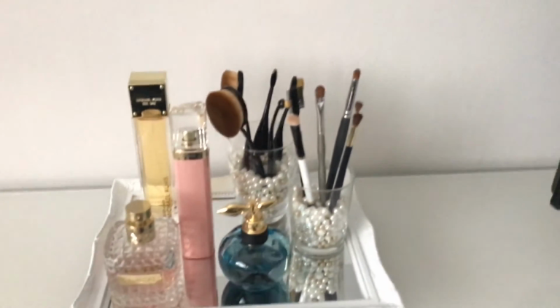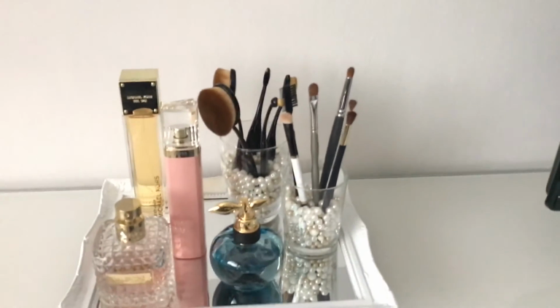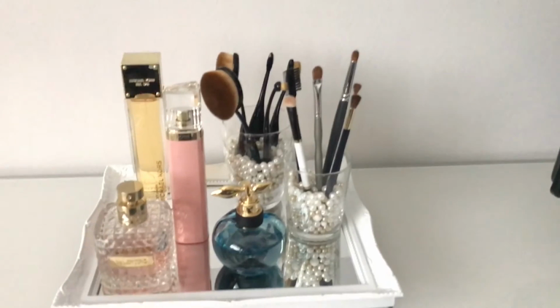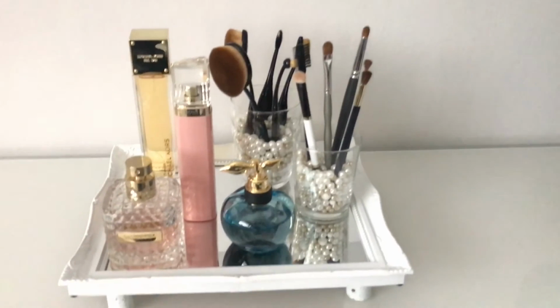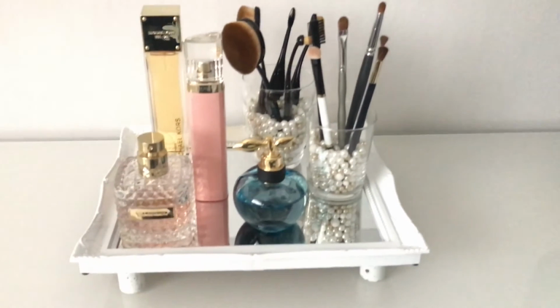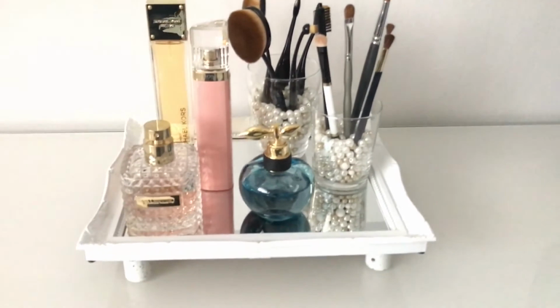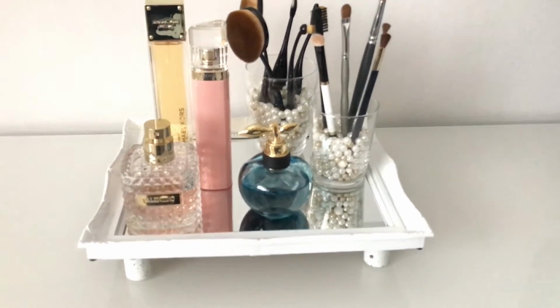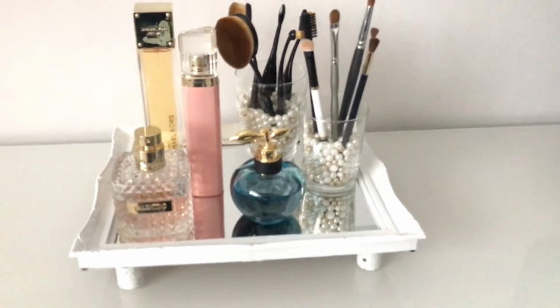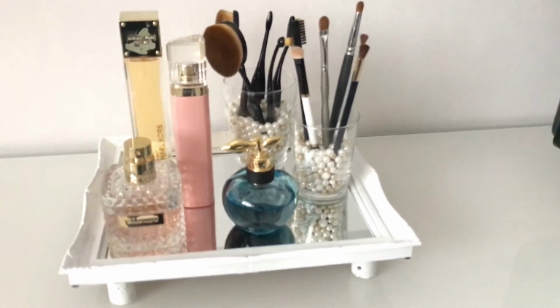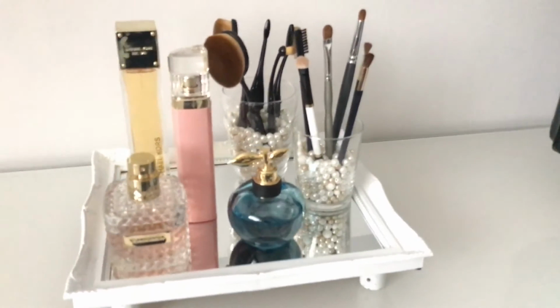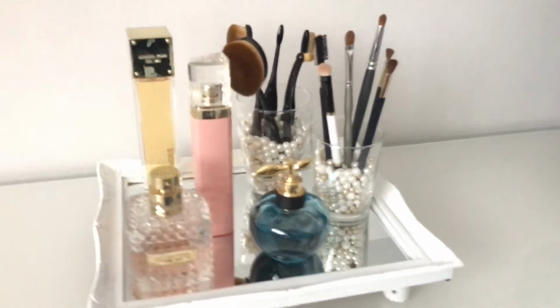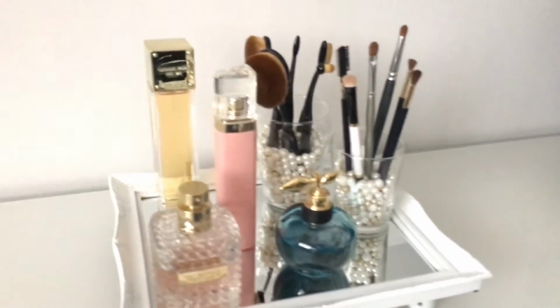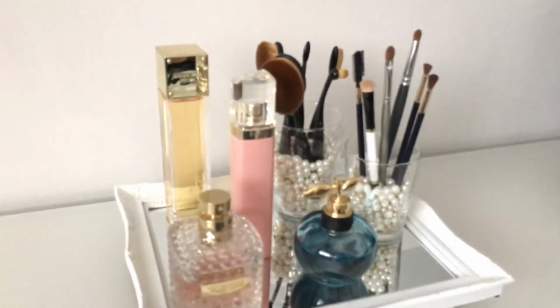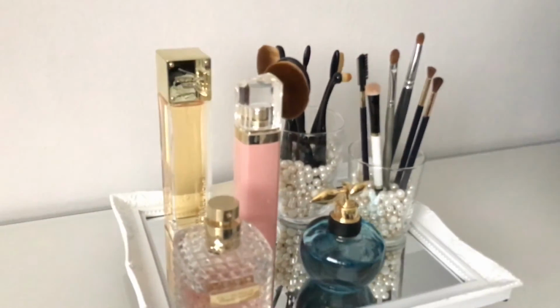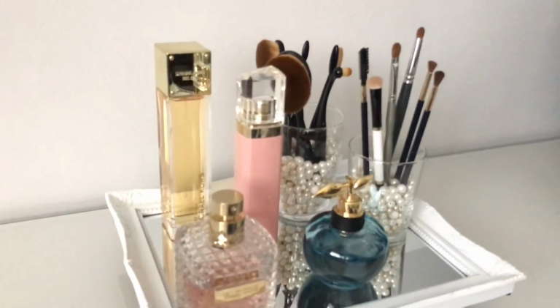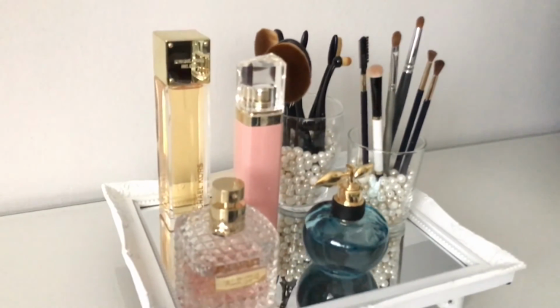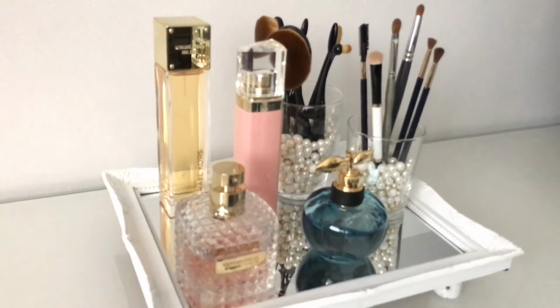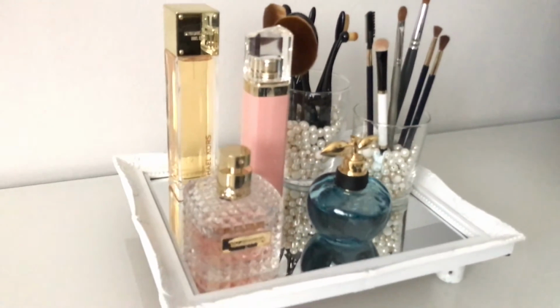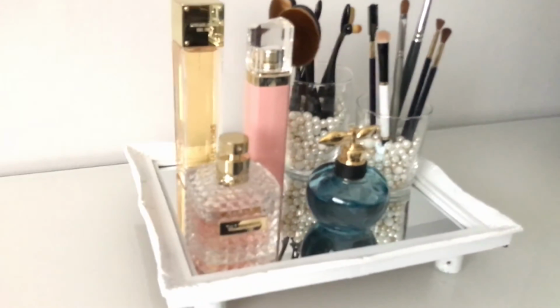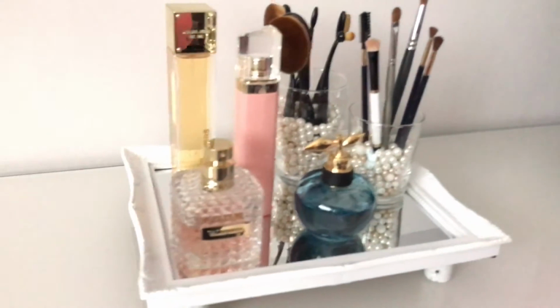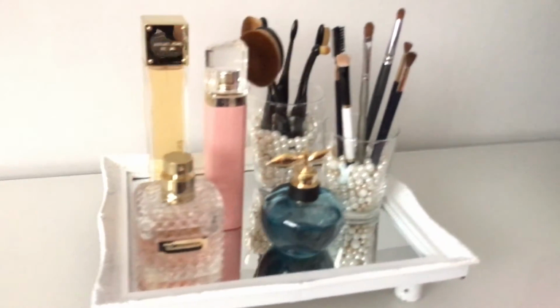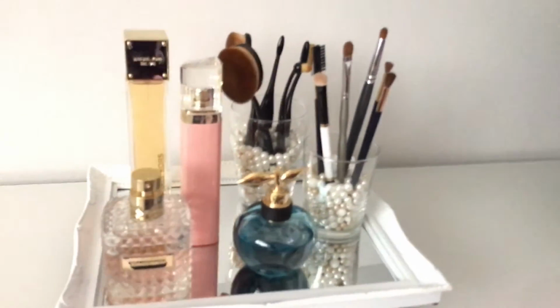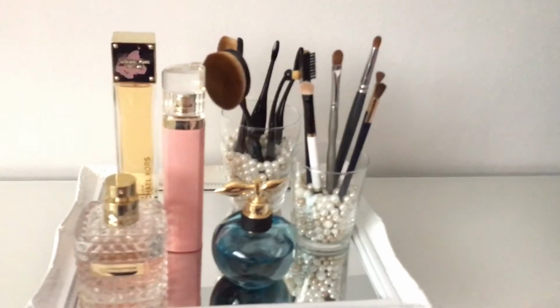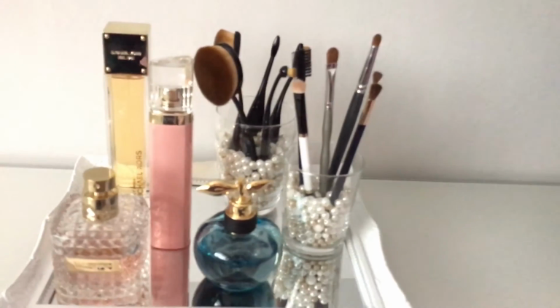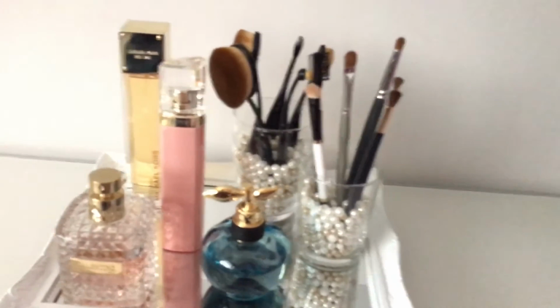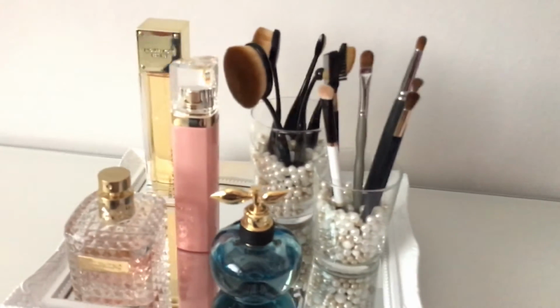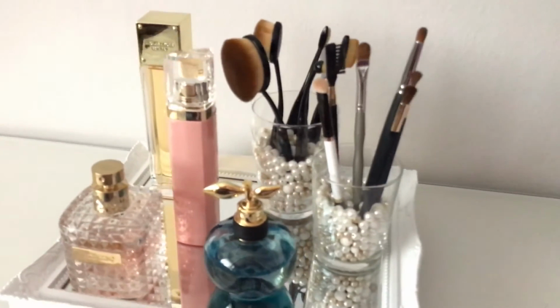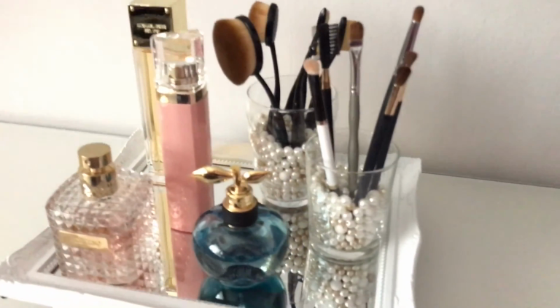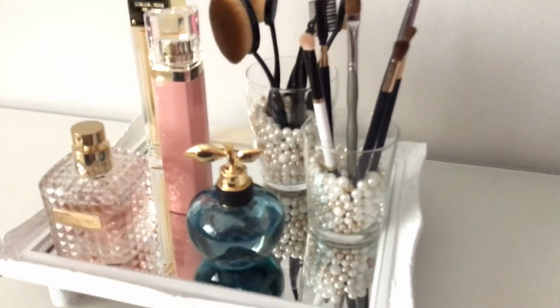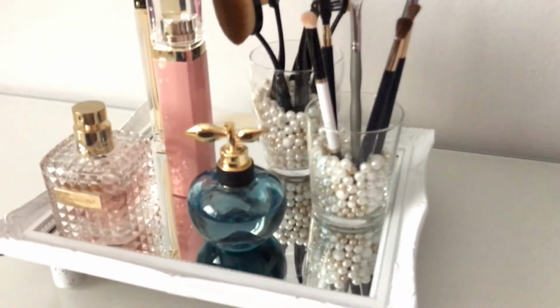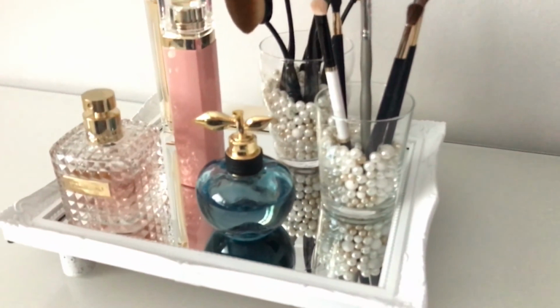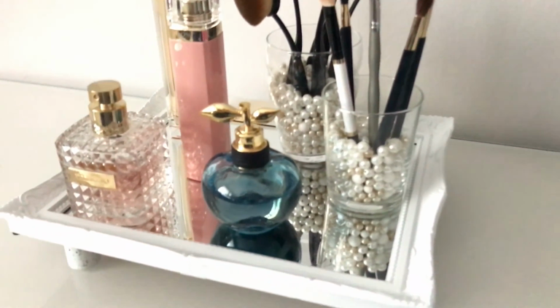I hope you guys enjoyed this DIY makeup storage ideas. Please give me a thumbs up and subscribe to my channel if you want more DIY ideas. Thank you for watching. Bye!